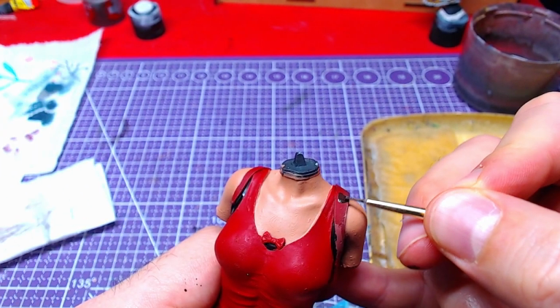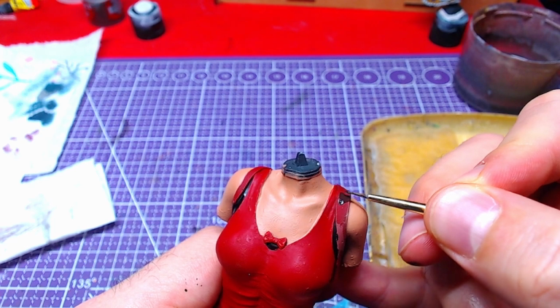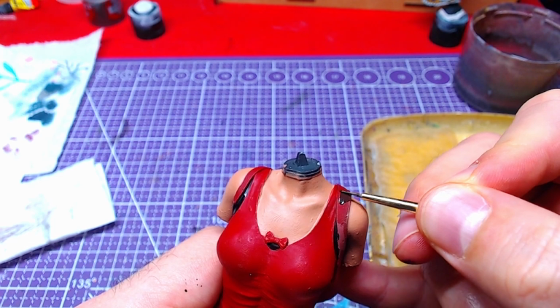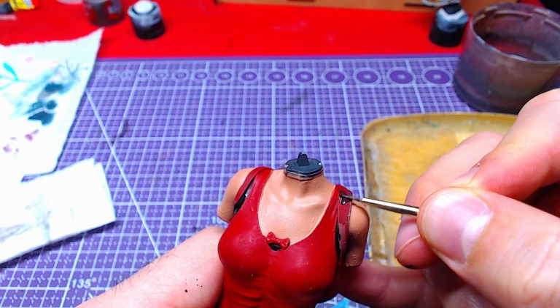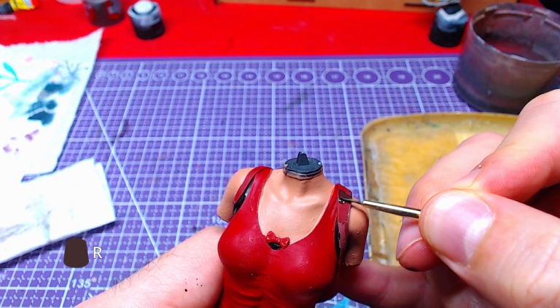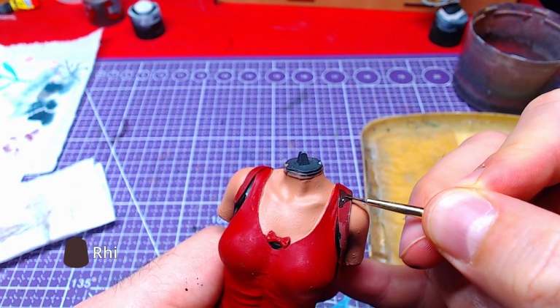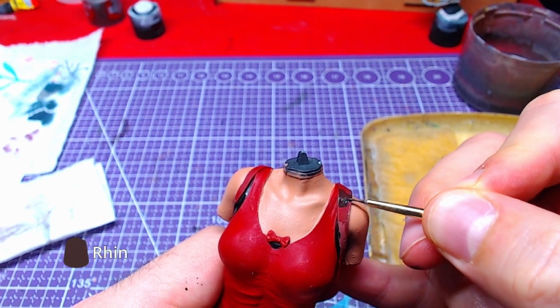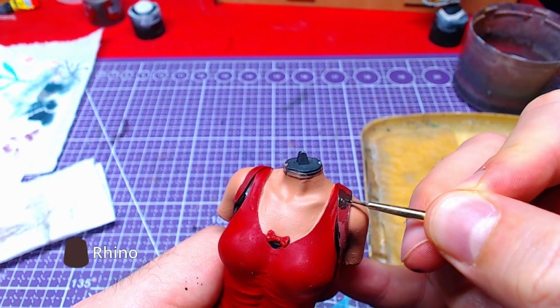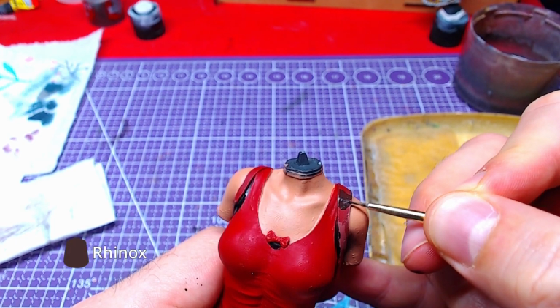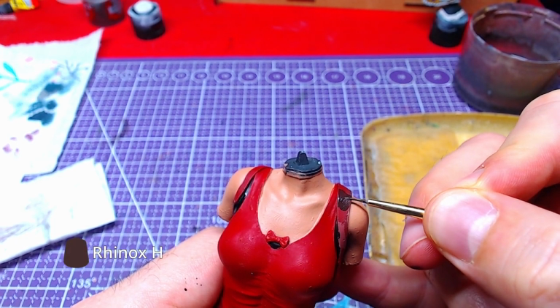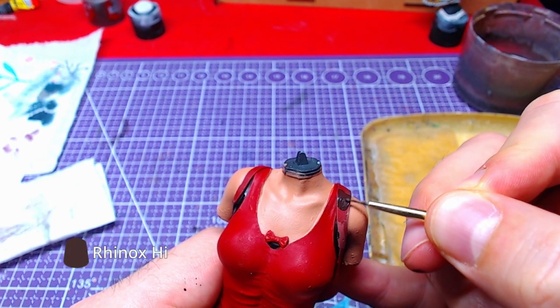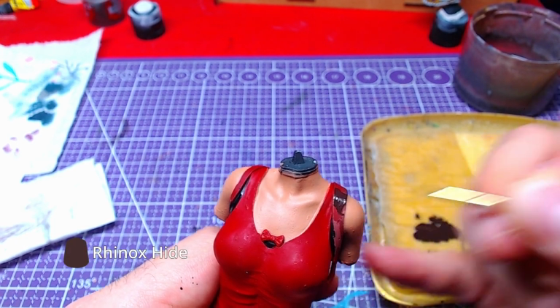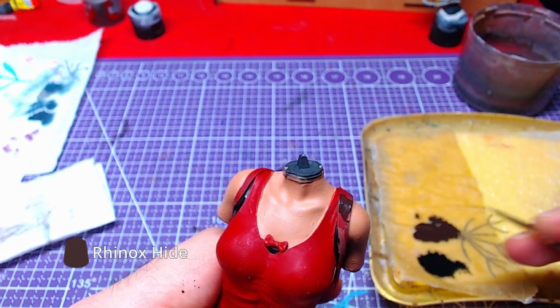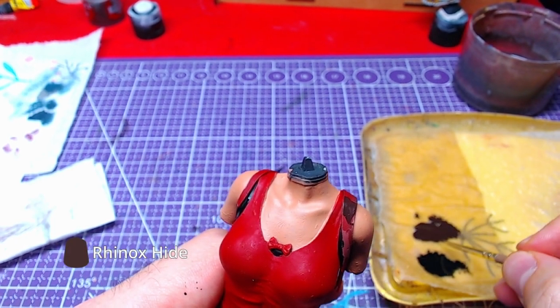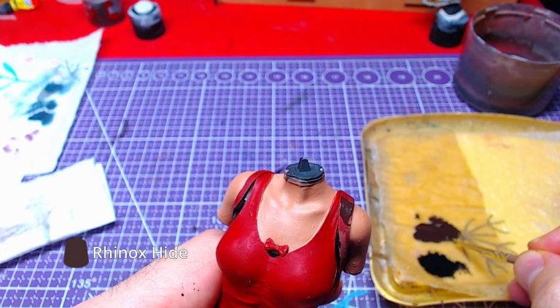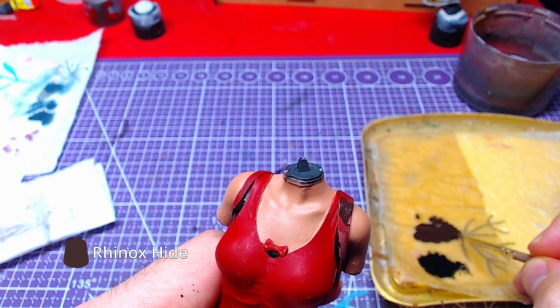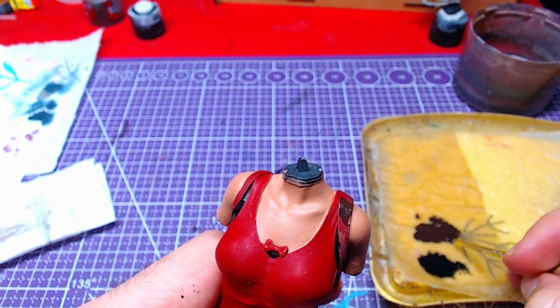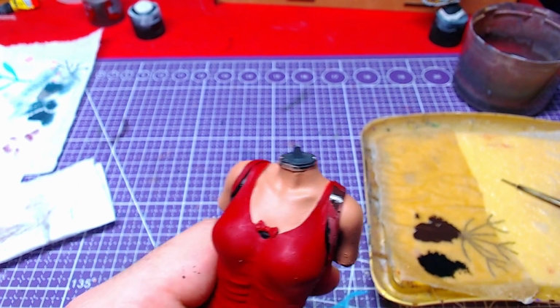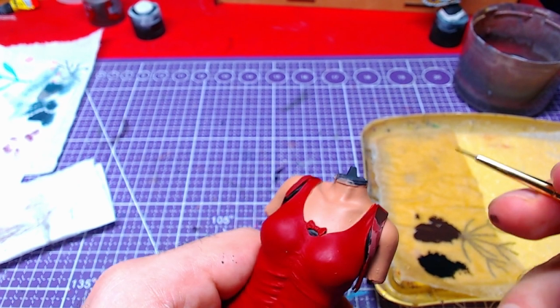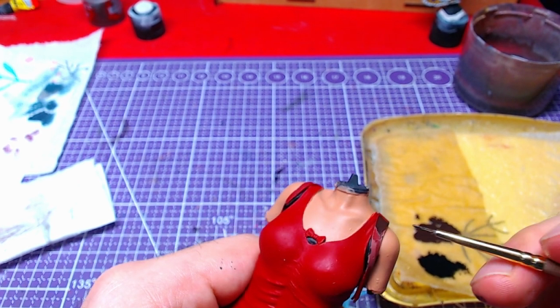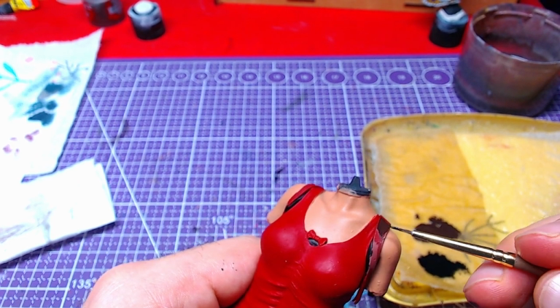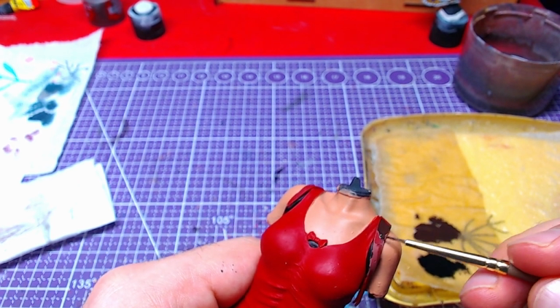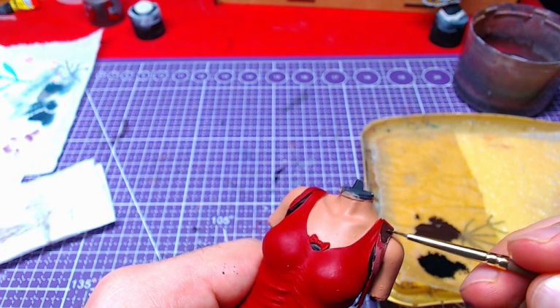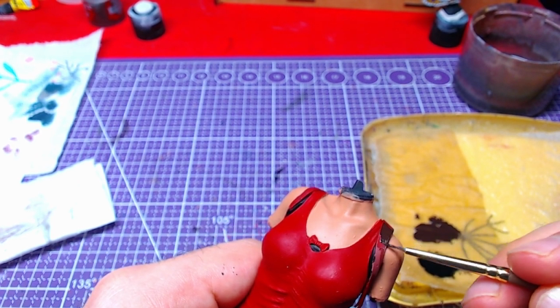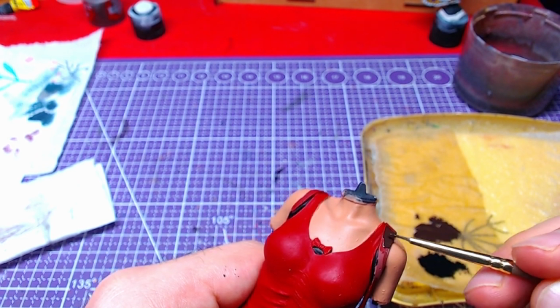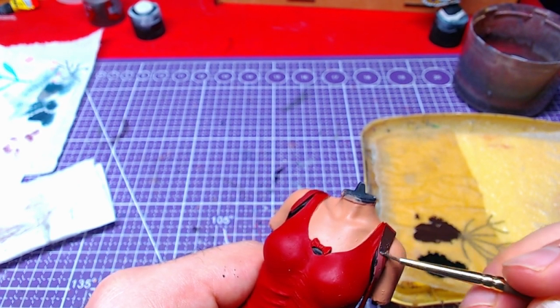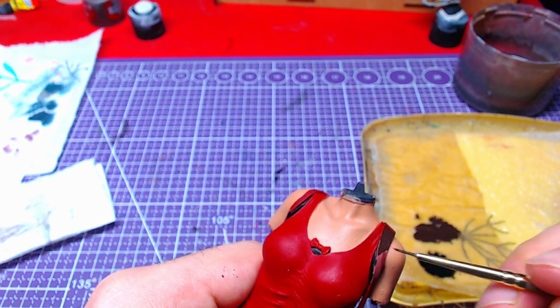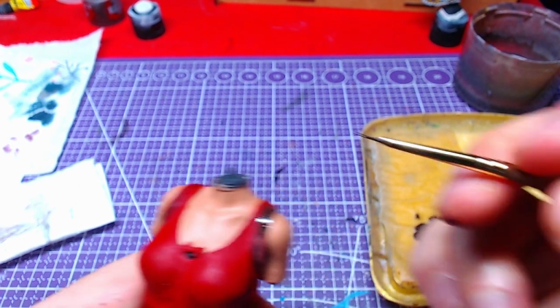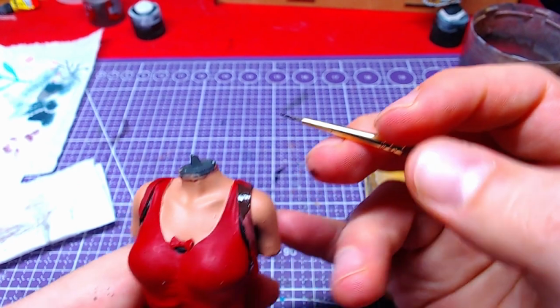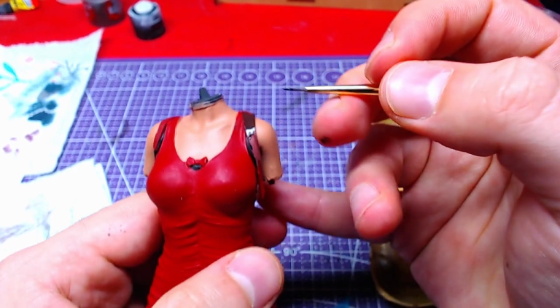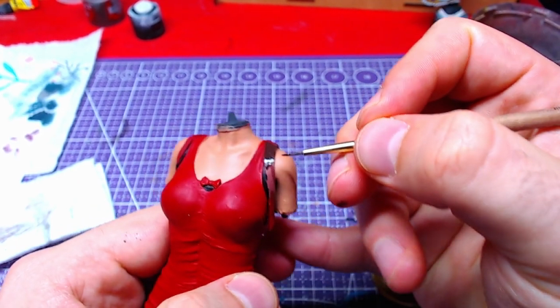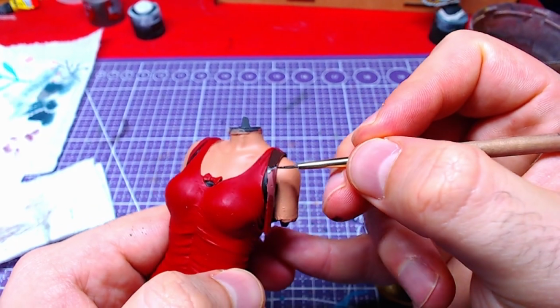We will now focus on the leather straps. With Rhinox Hide we will do the base color. If you paint on other parts by mistake, use the specific color to fix it as soon as possible.